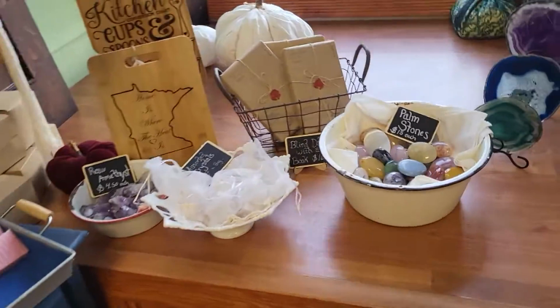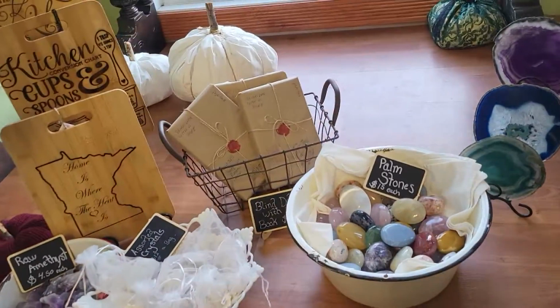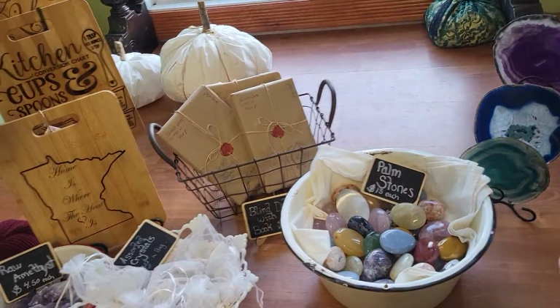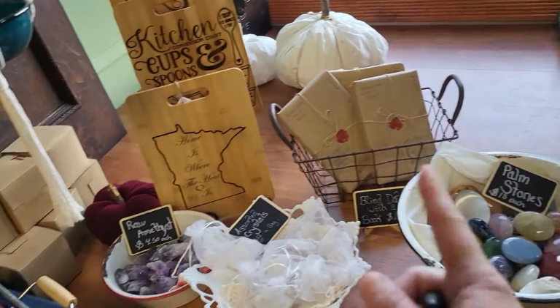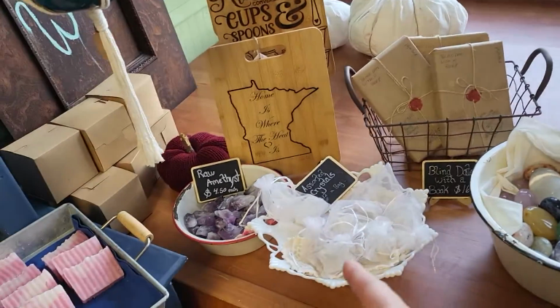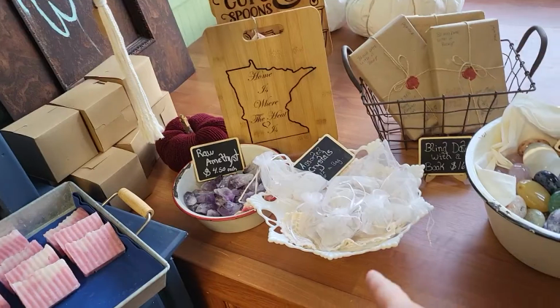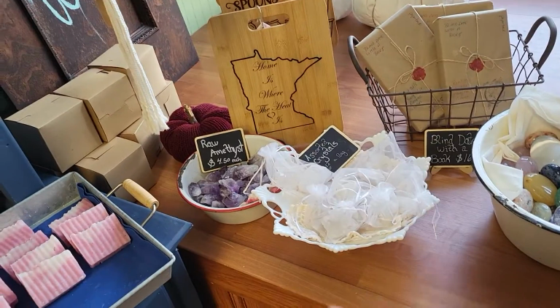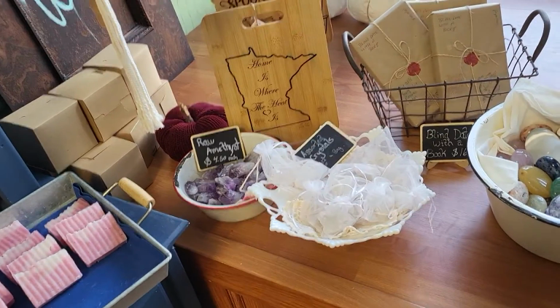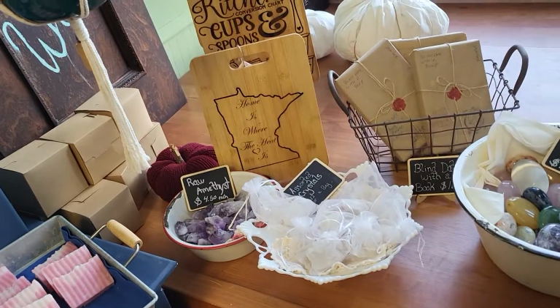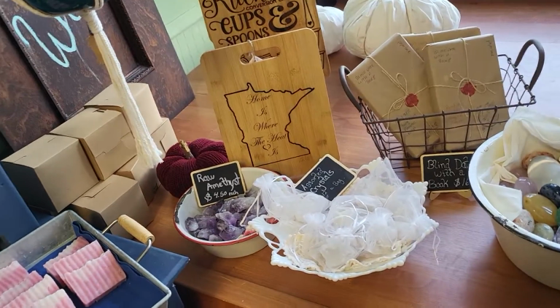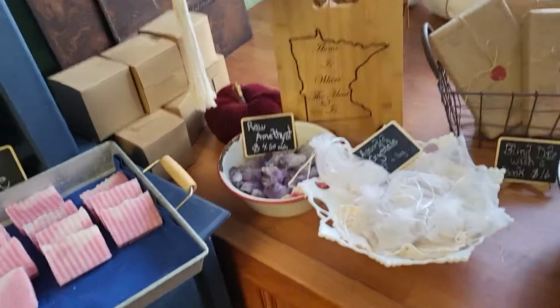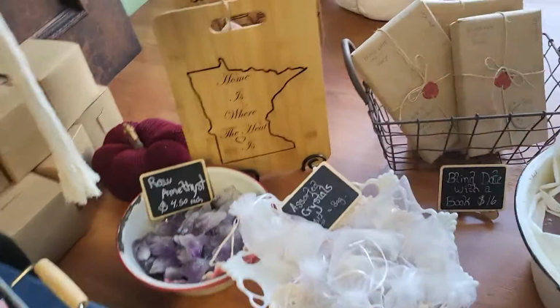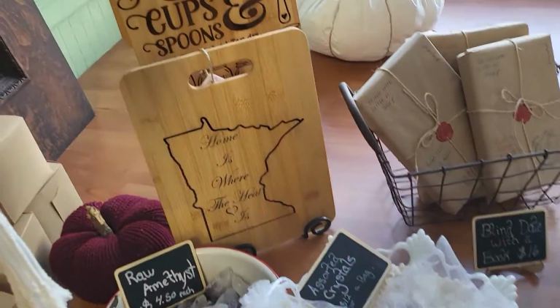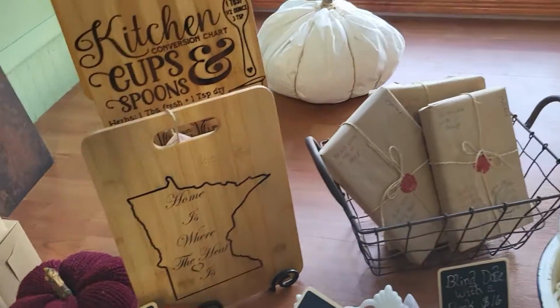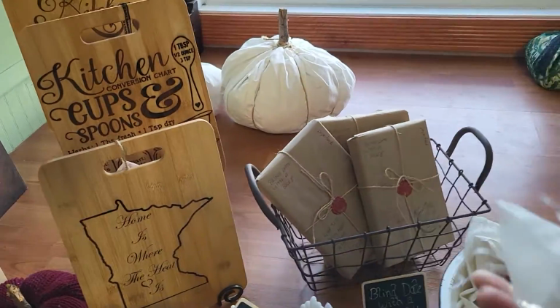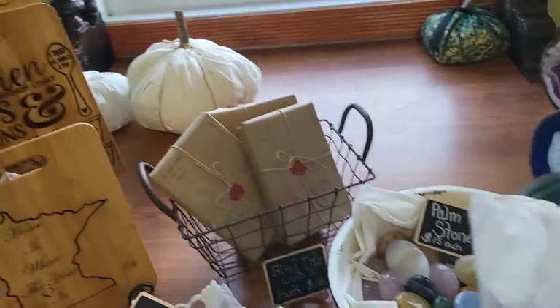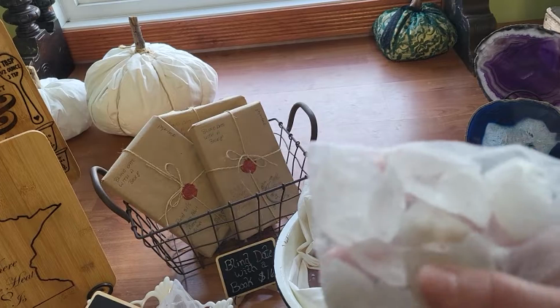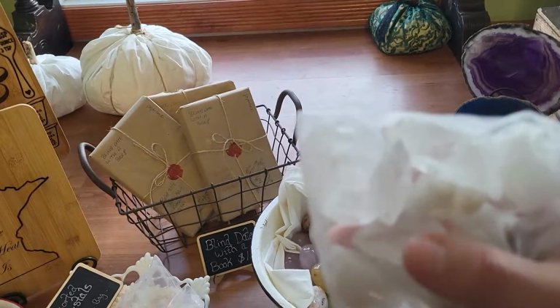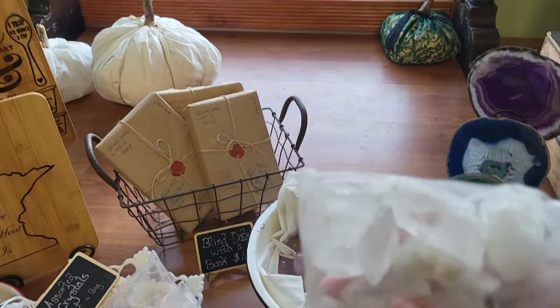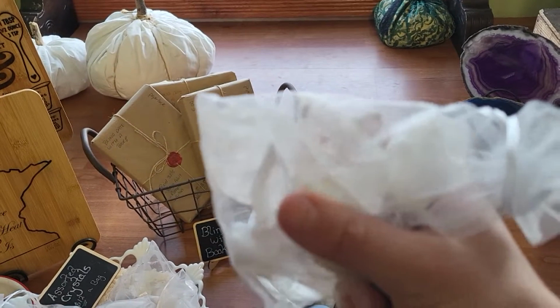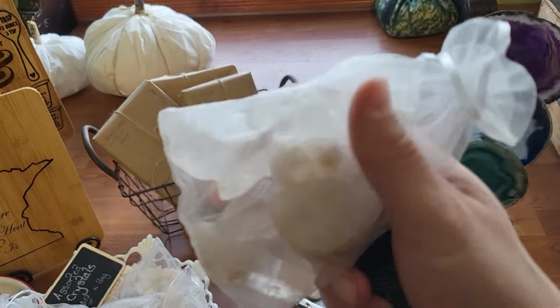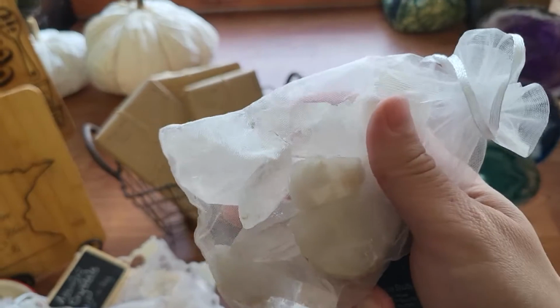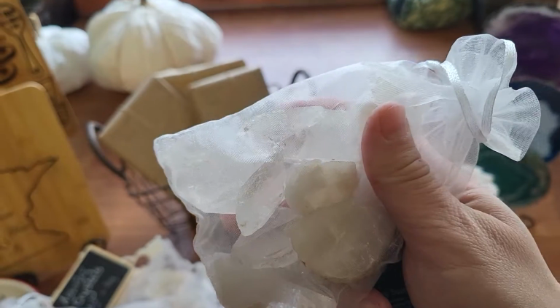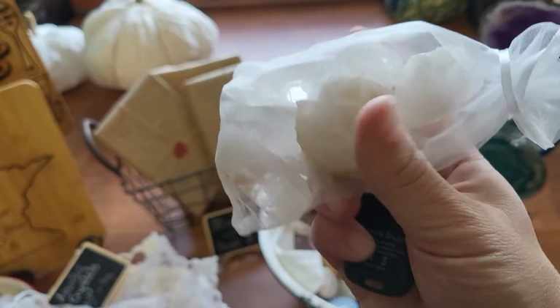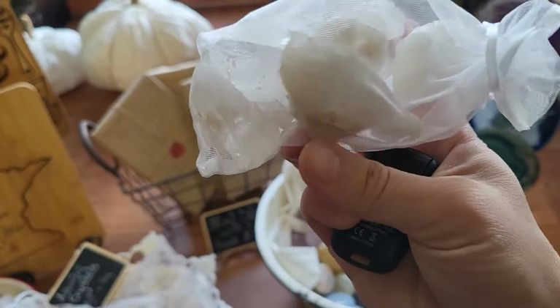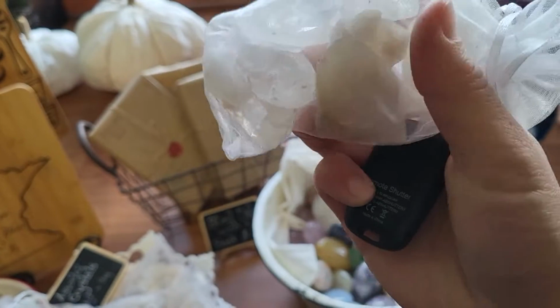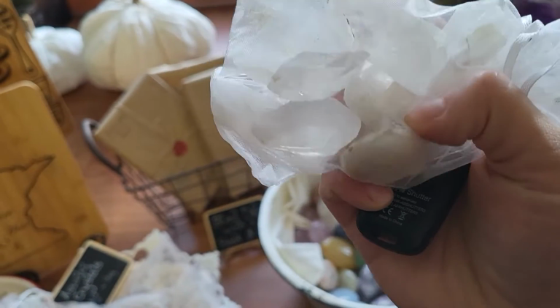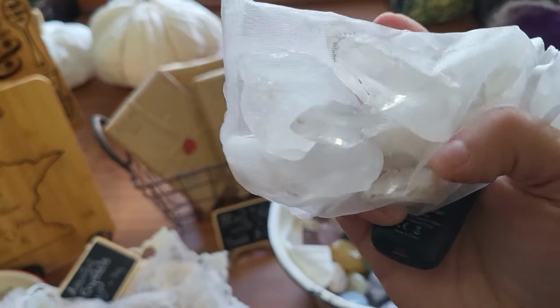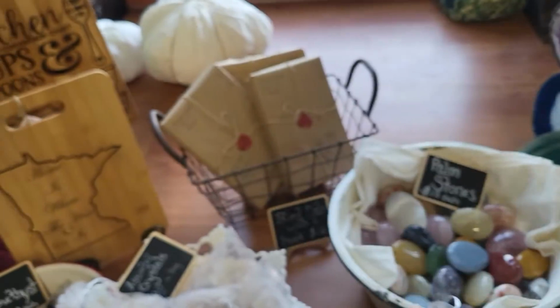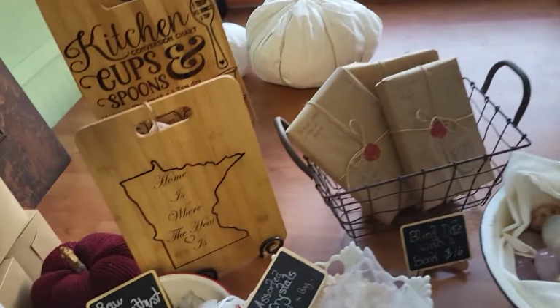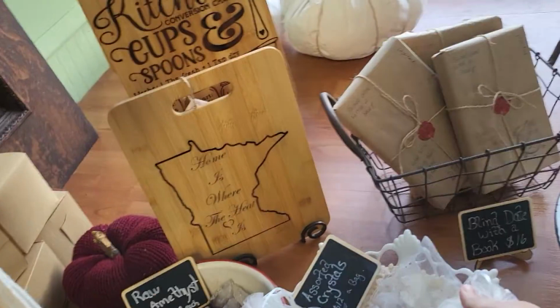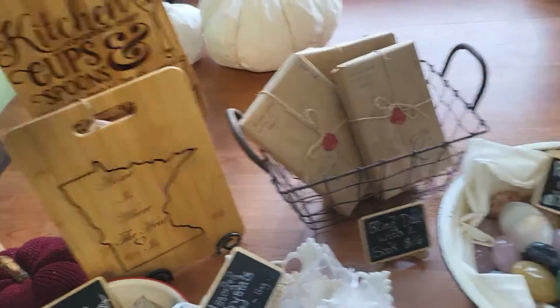I have my palm stones and assorted crystals. These are all crystals in this bag that we mined — it's about a half a pound, so you get various points in these bags, and quality crystals. It's a great deal — these are $12.